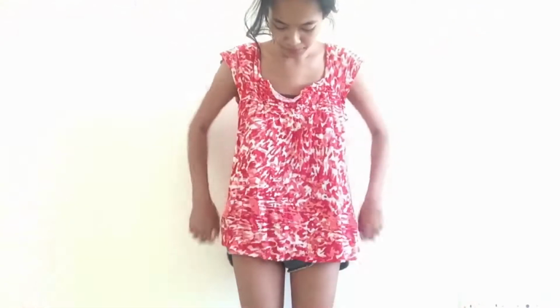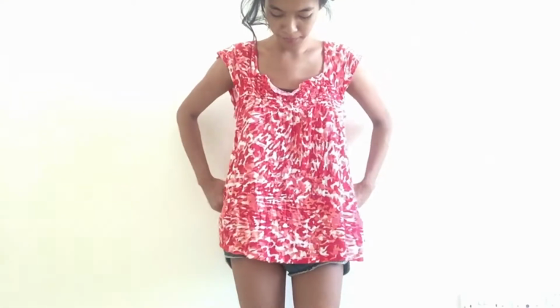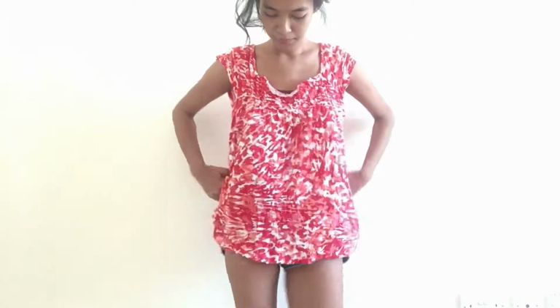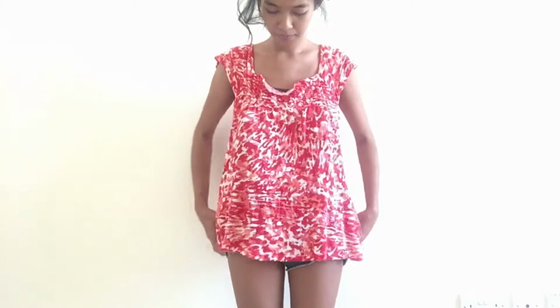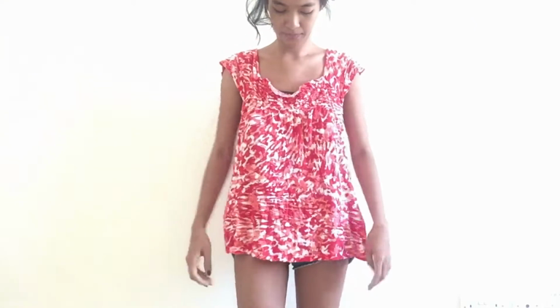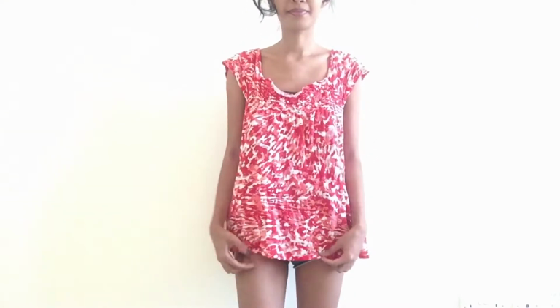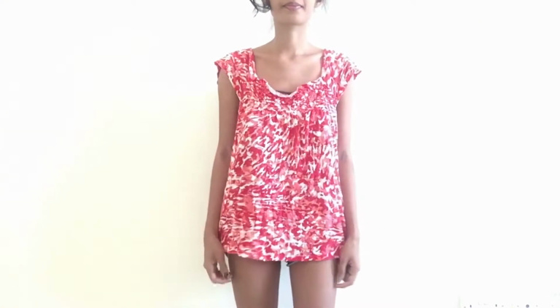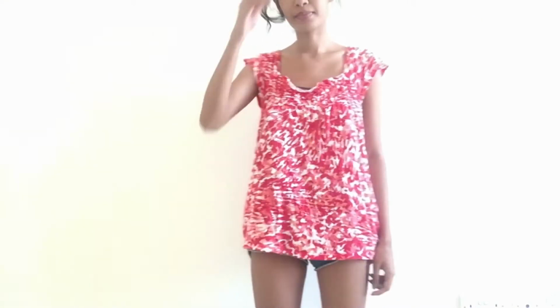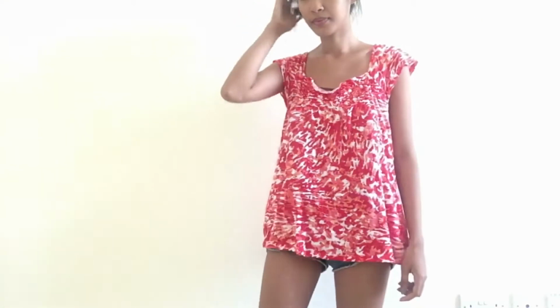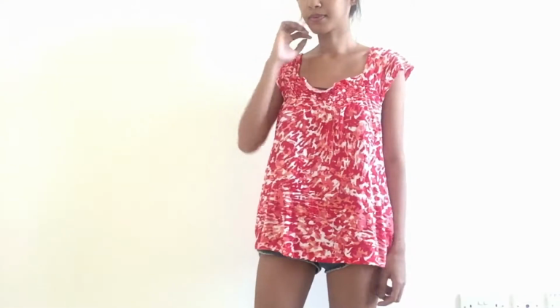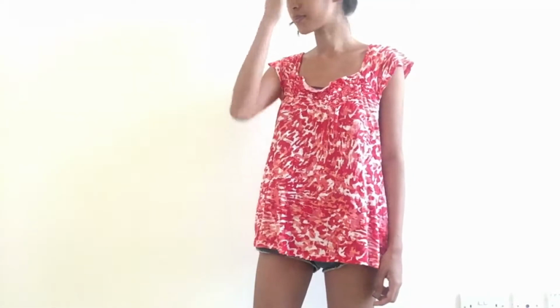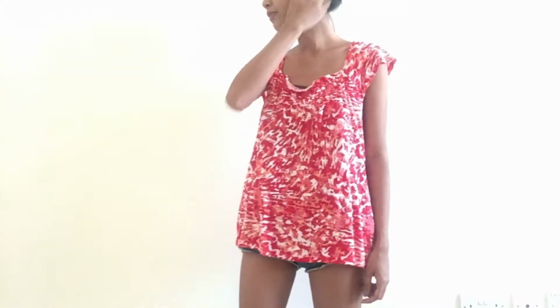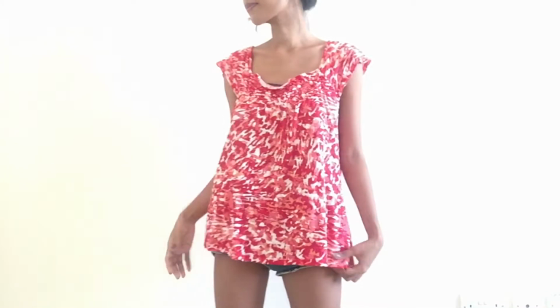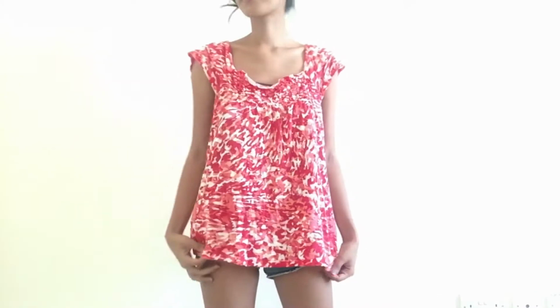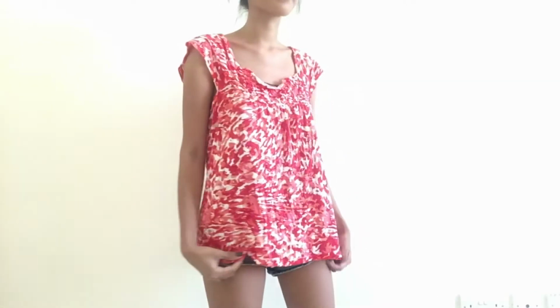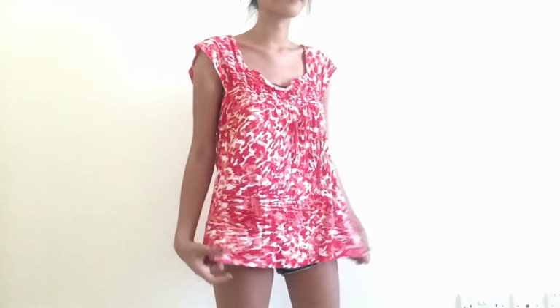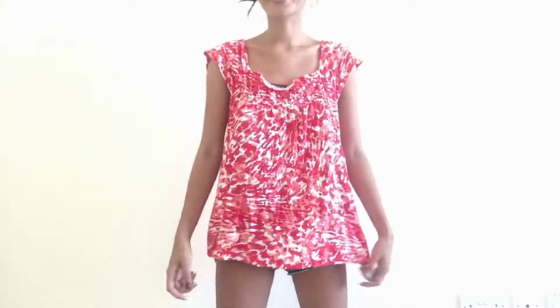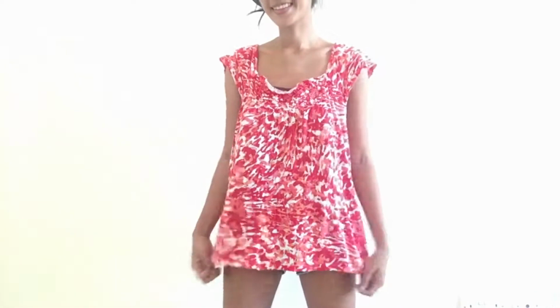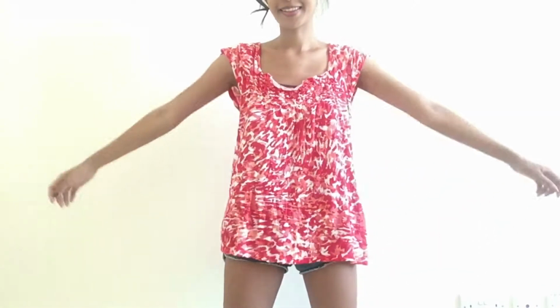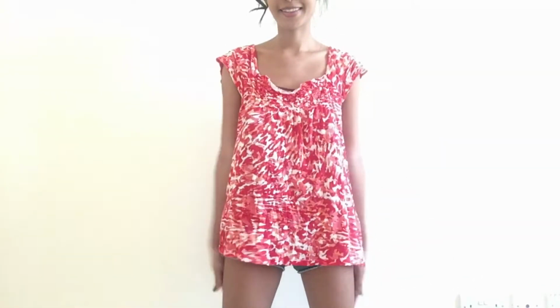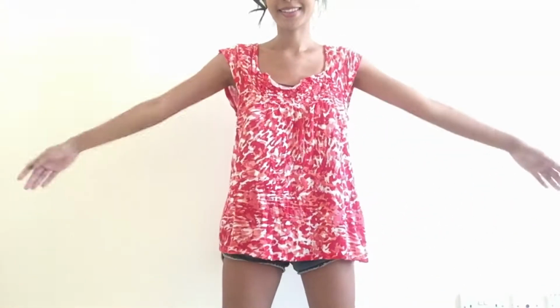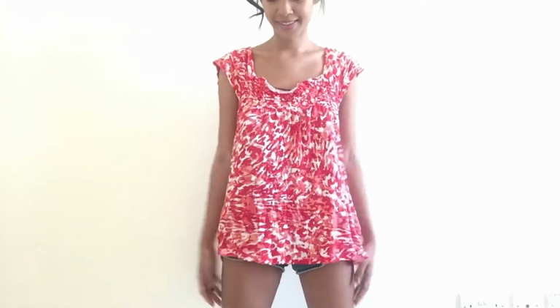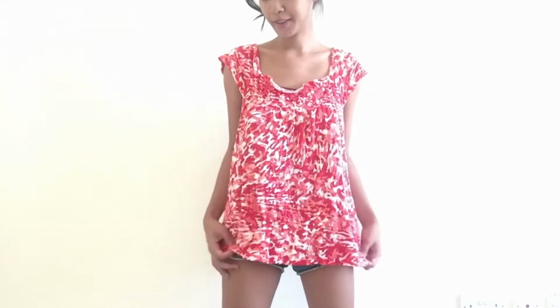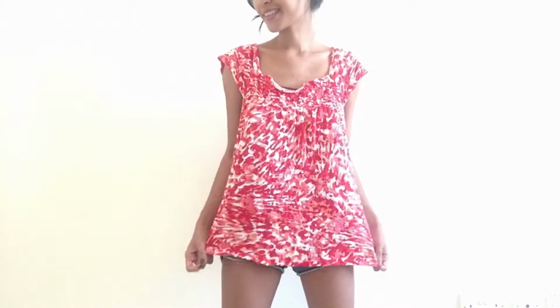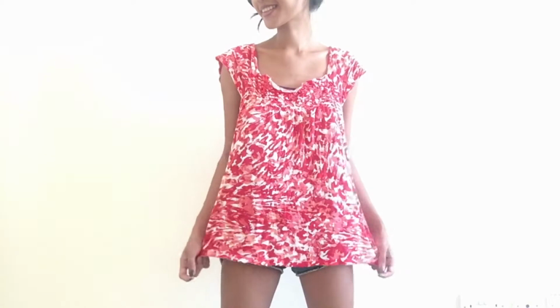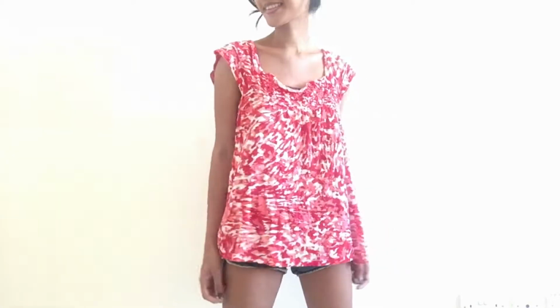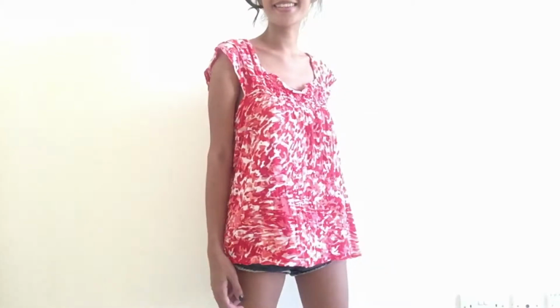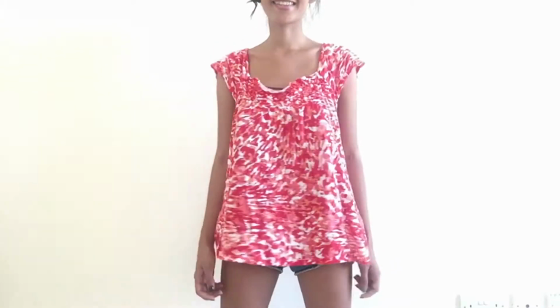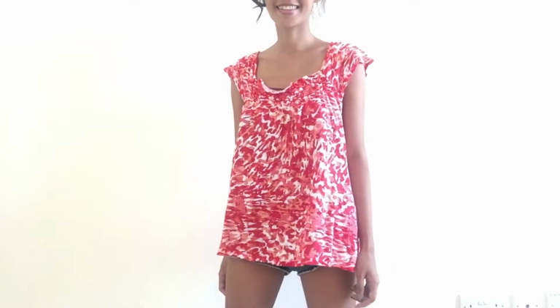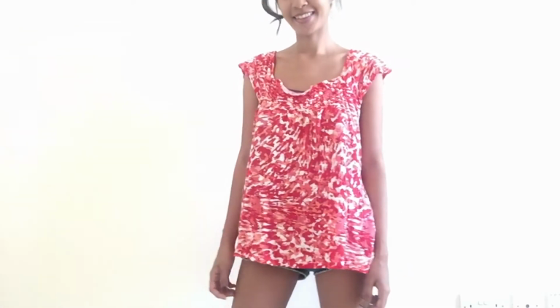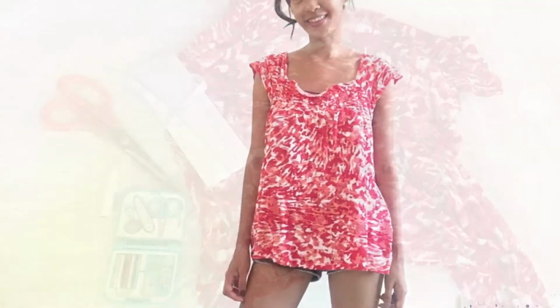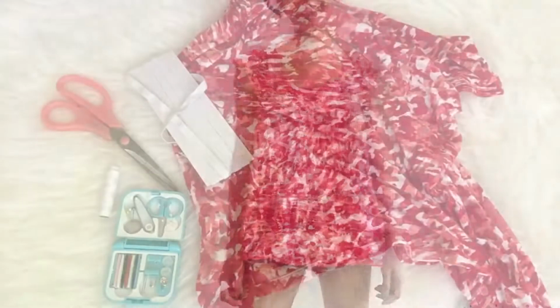Hello slayers, welcome back to my channel! For today's video I'm going to transform this ukay top into an off-shoulder. If you want to see more on how I did it, just keep on watching.